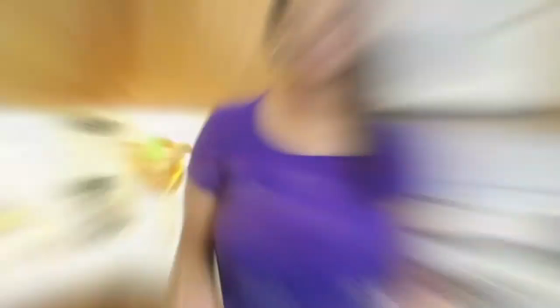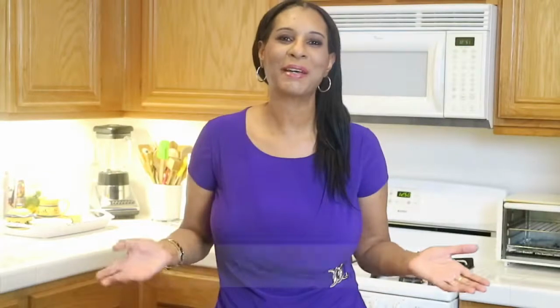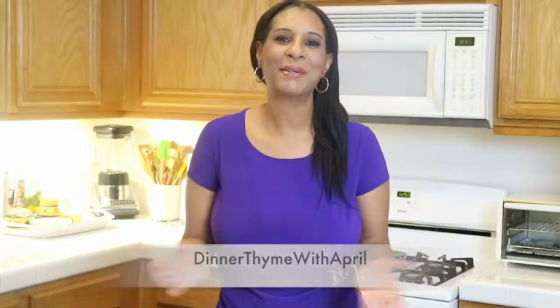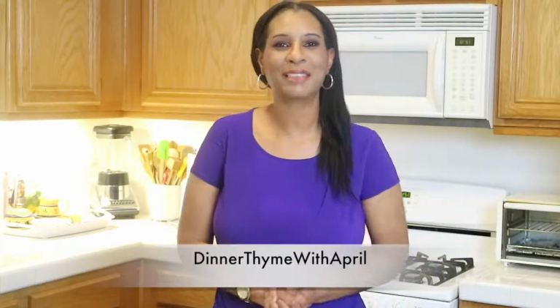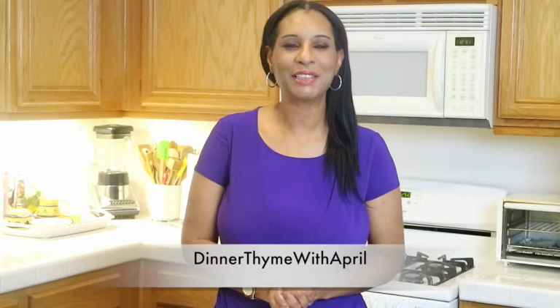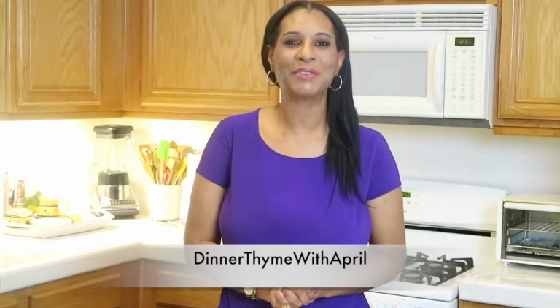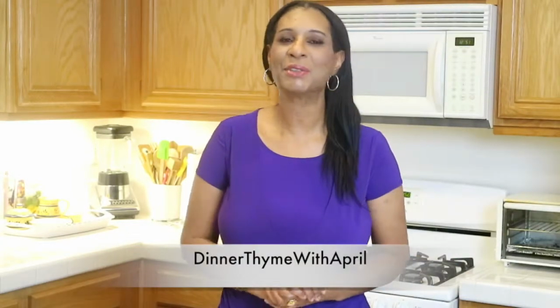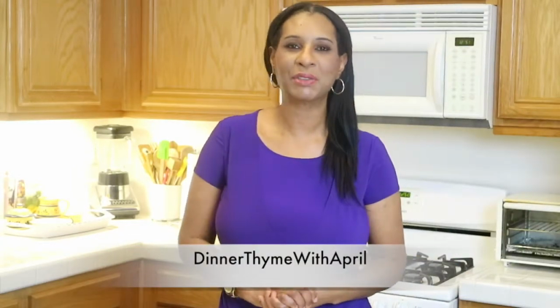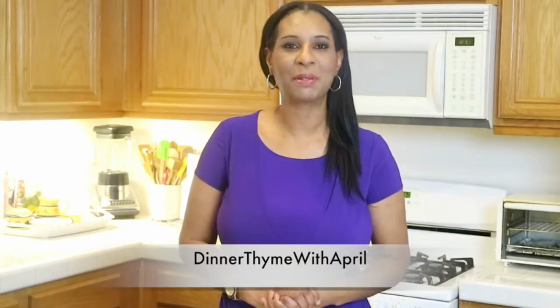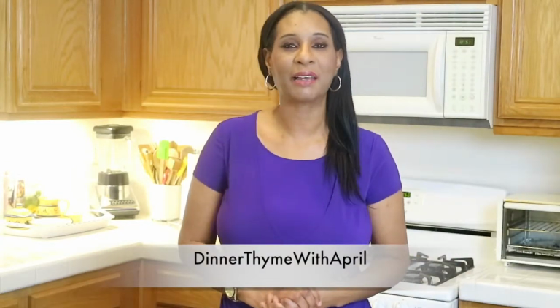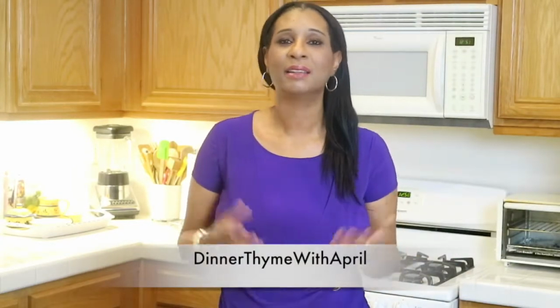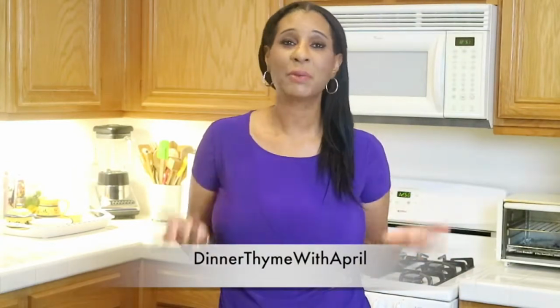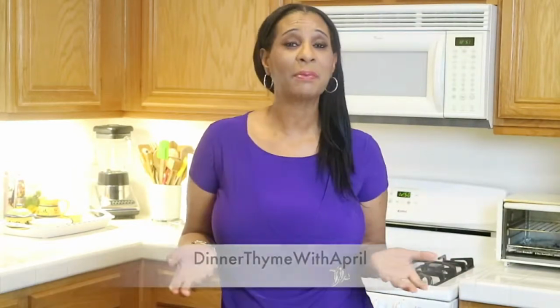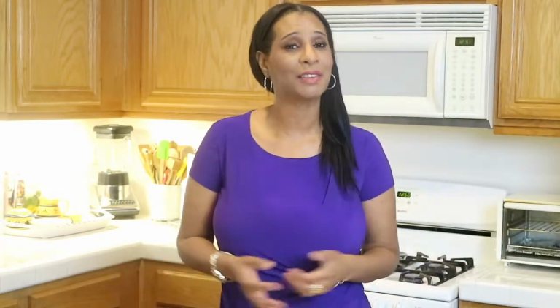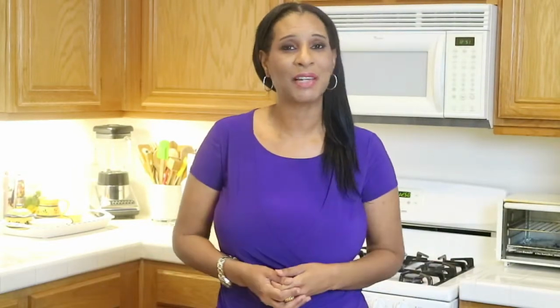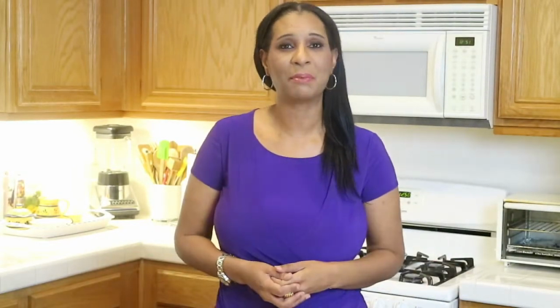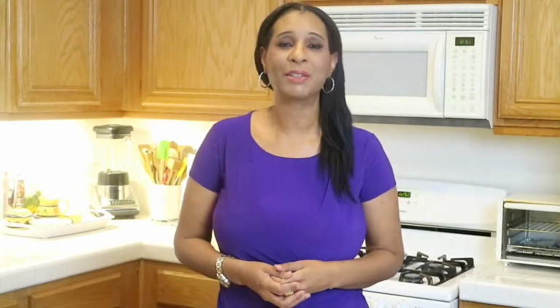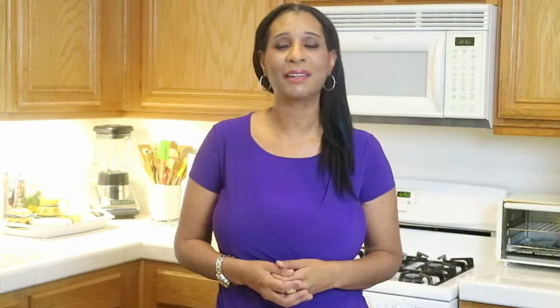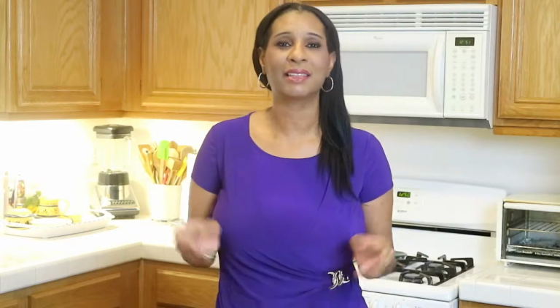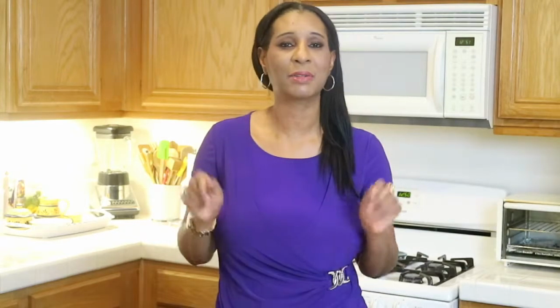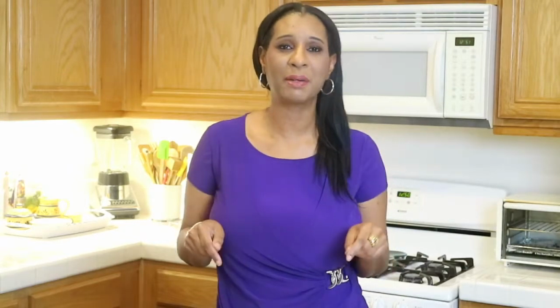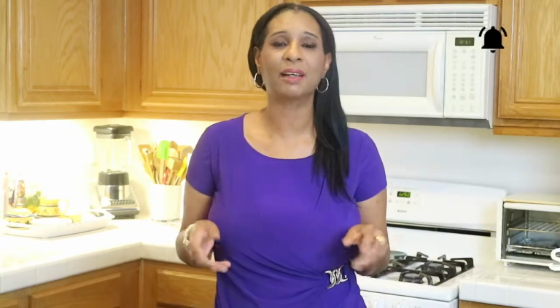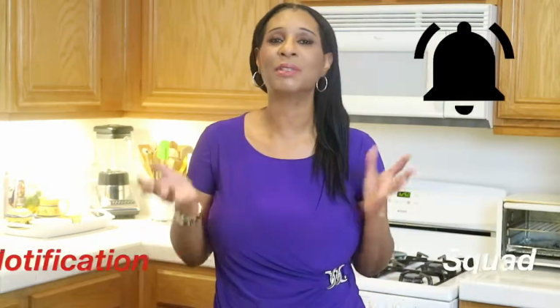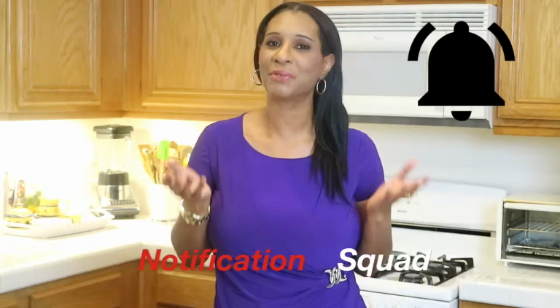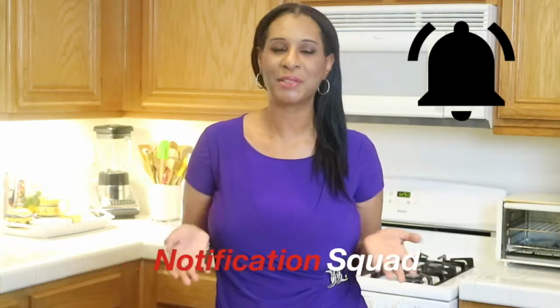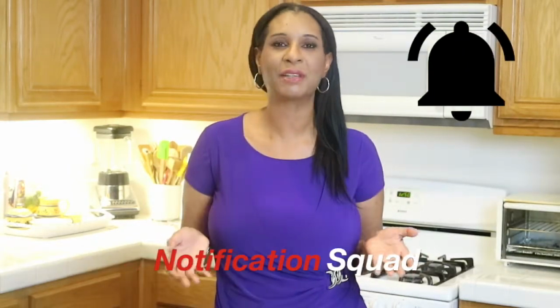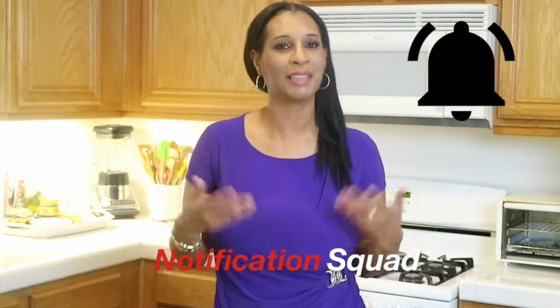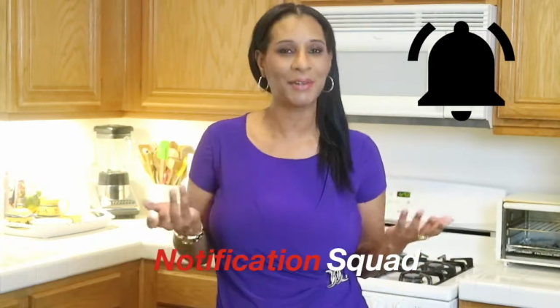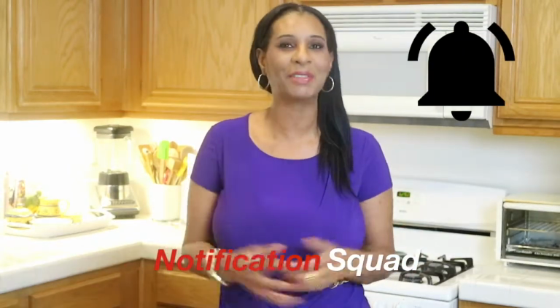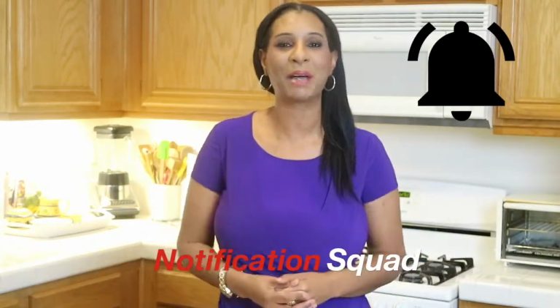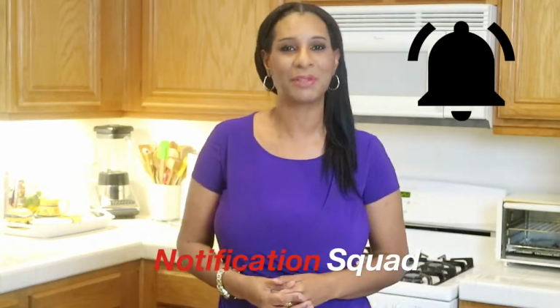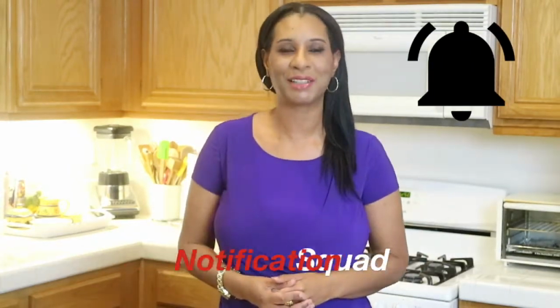Hey everybody! Welcome back to my channel! Thank you so much for stopping by. If you want to be a part of the dinnertime family, go ahead and hit that subscribe button along with the notification bell to let you know every time I upload a video.